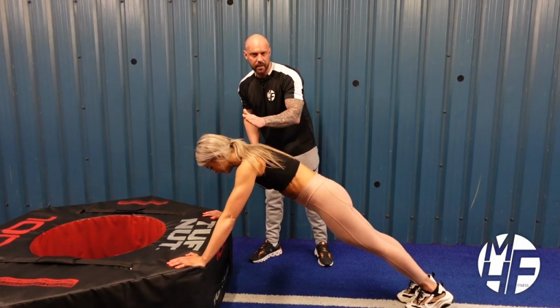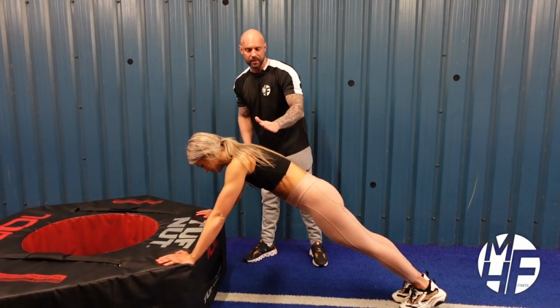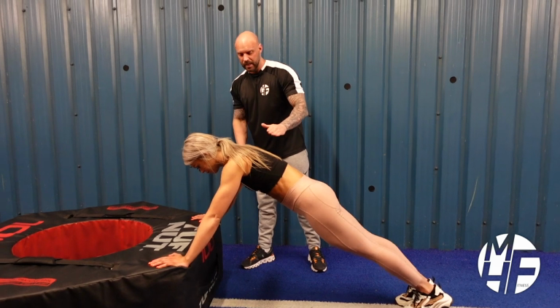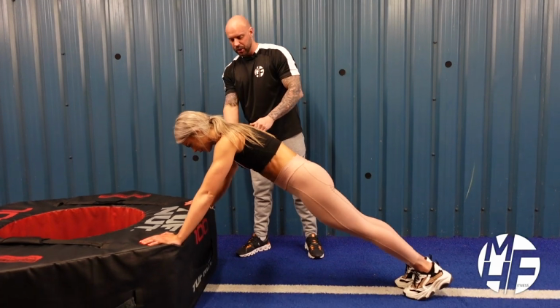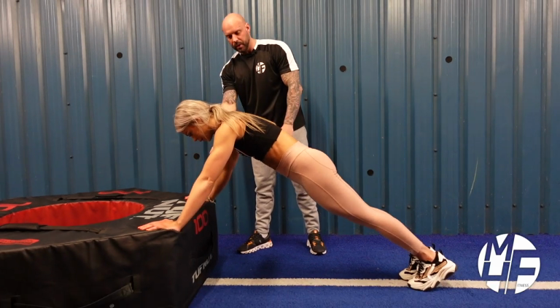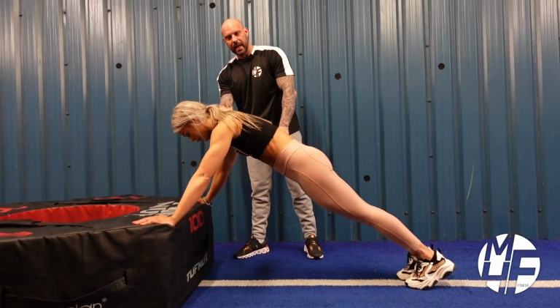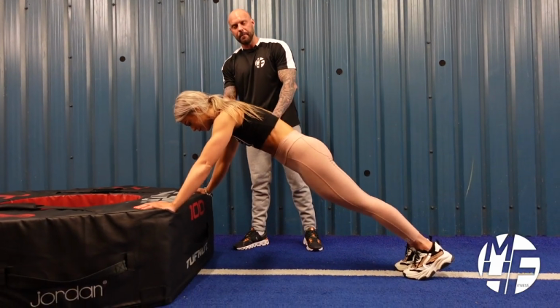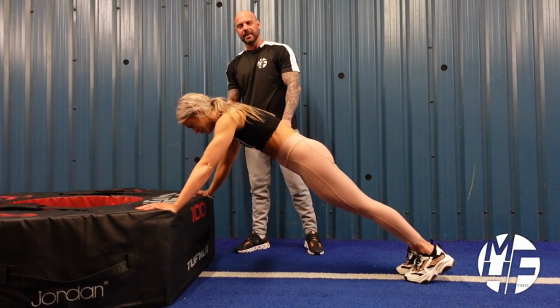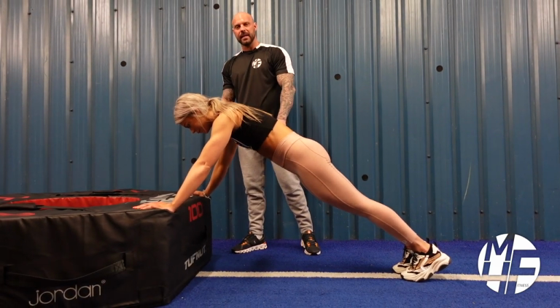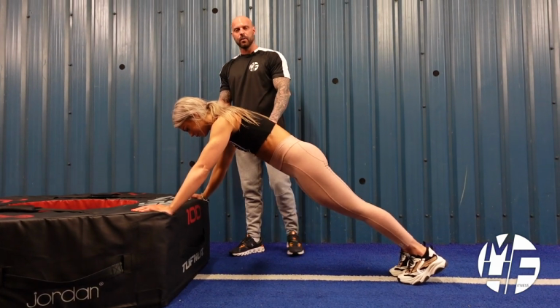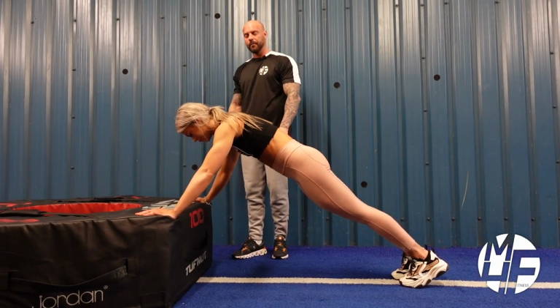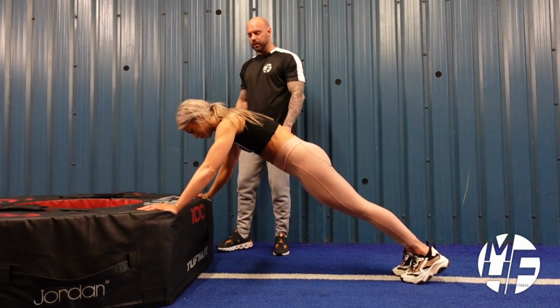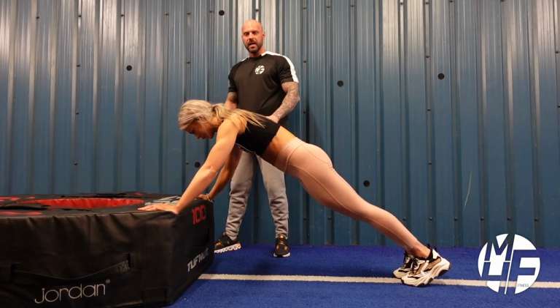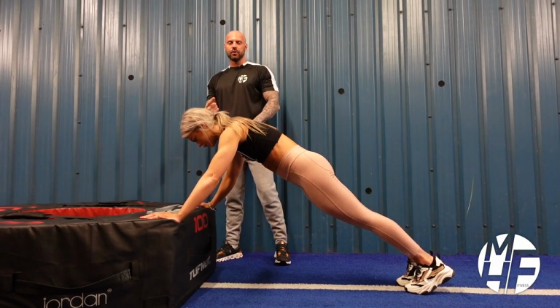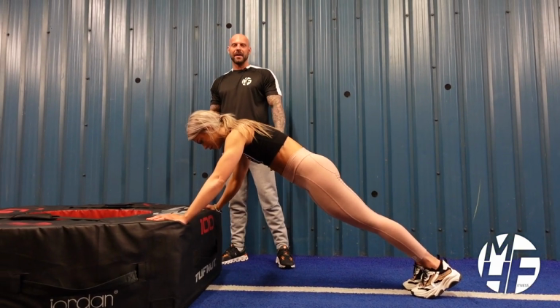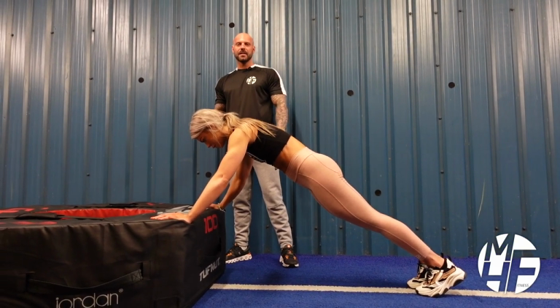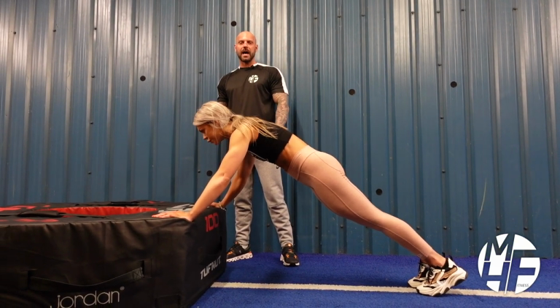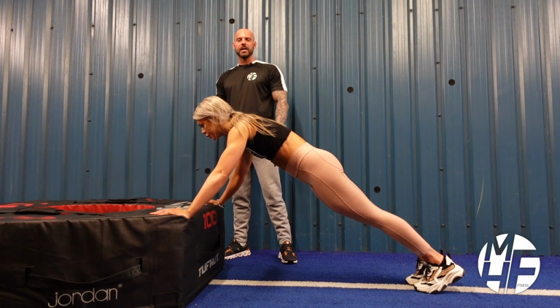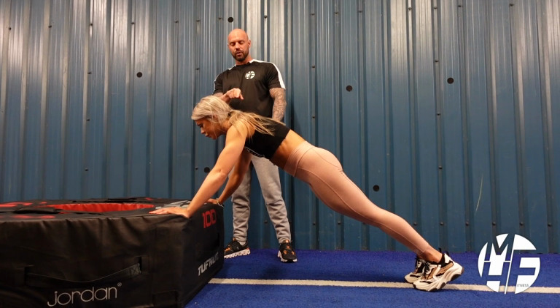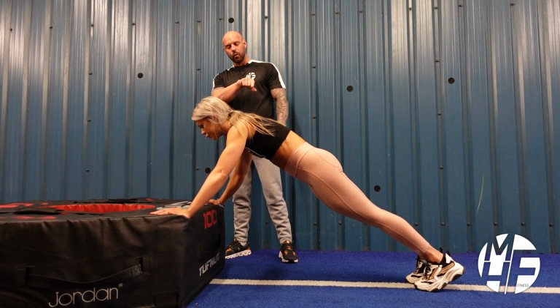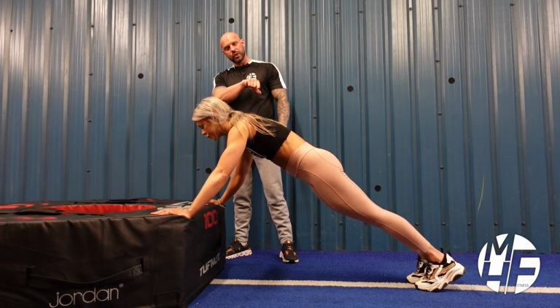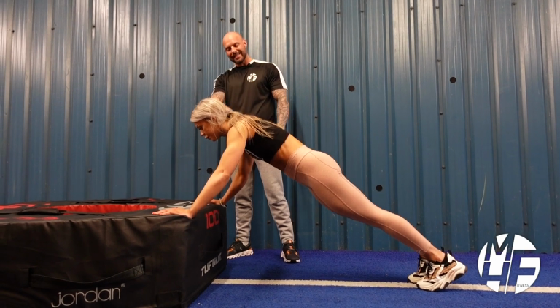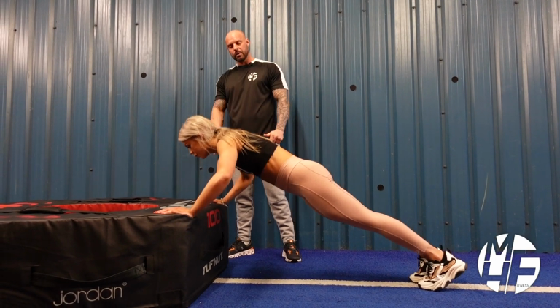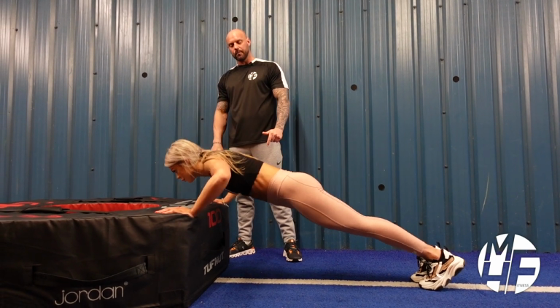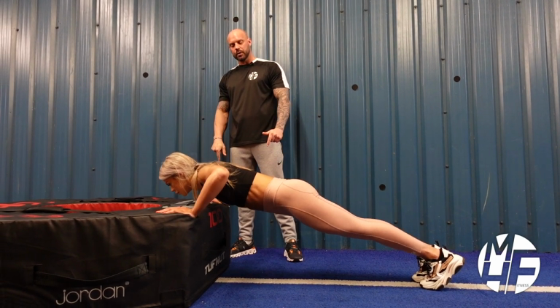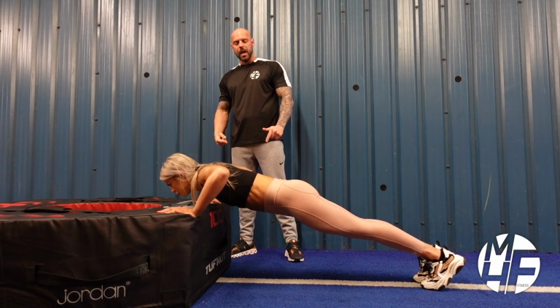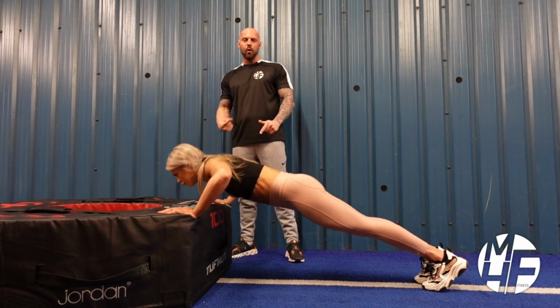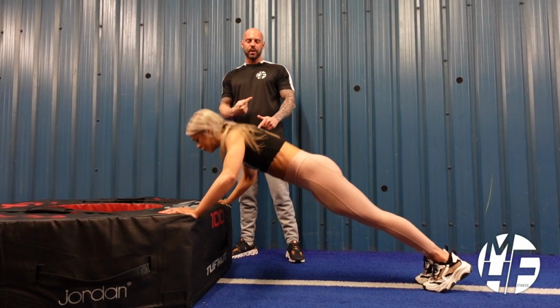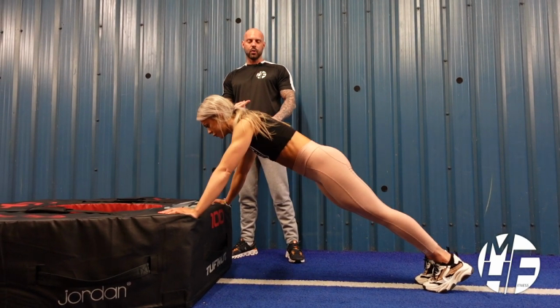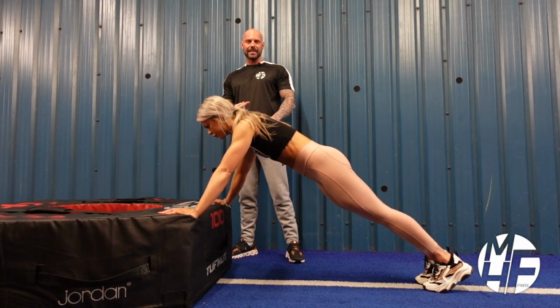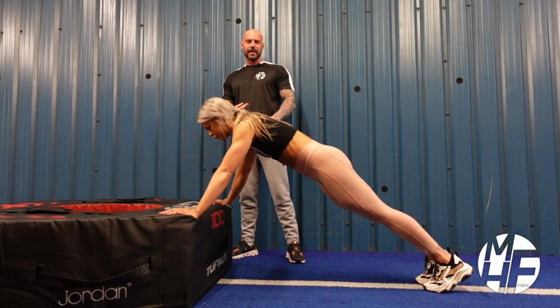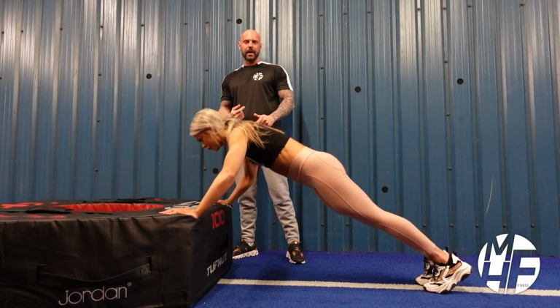She's putting a slight bend into her elbows, and then she's going to keep her head to the sky as she lowers her chest down to the box, and then up — squeezing that together again.